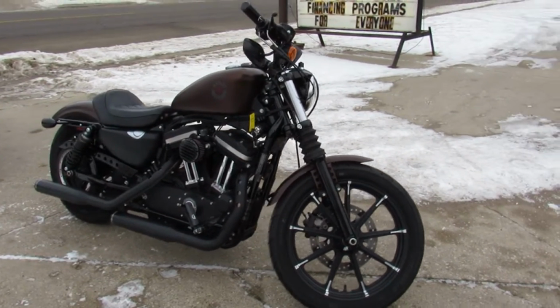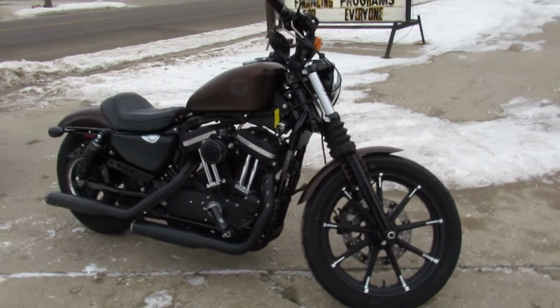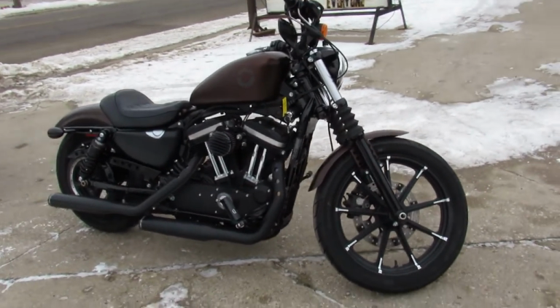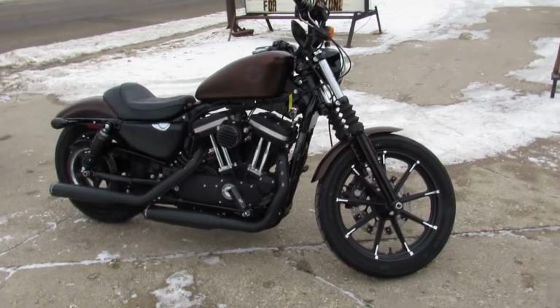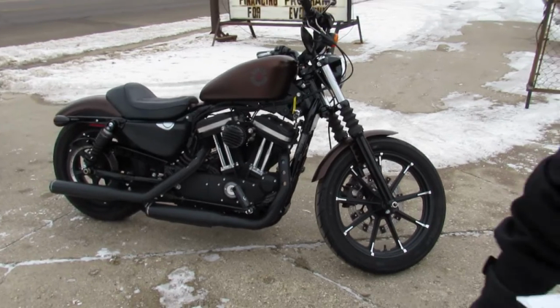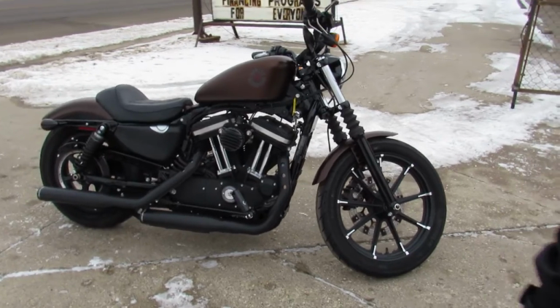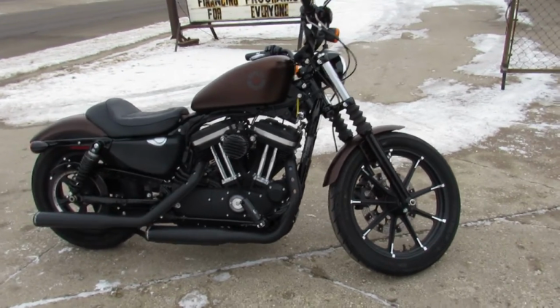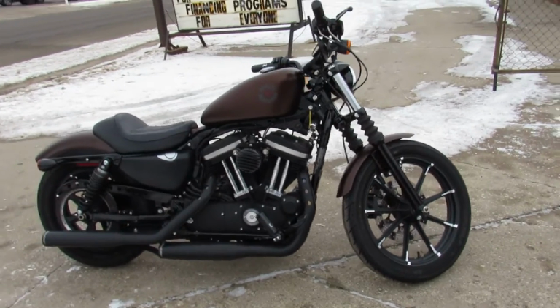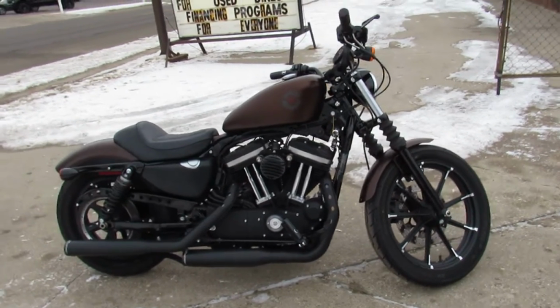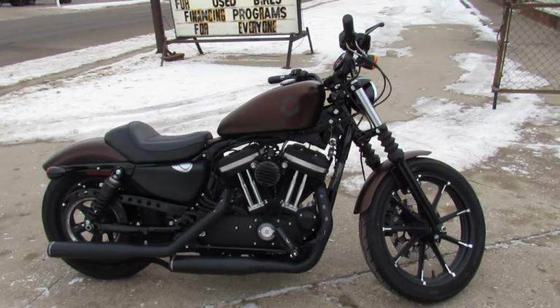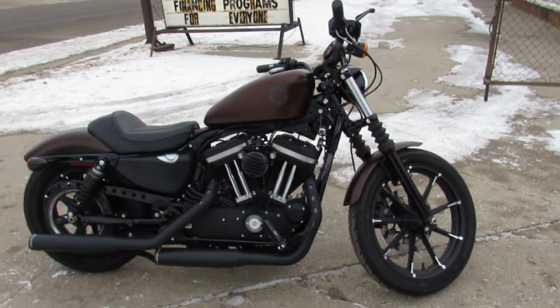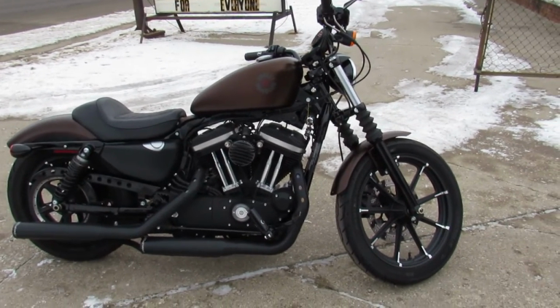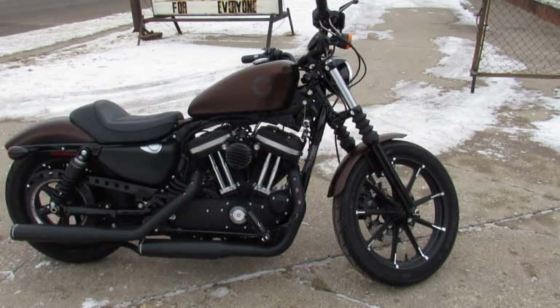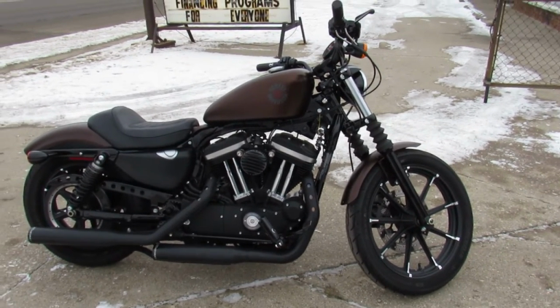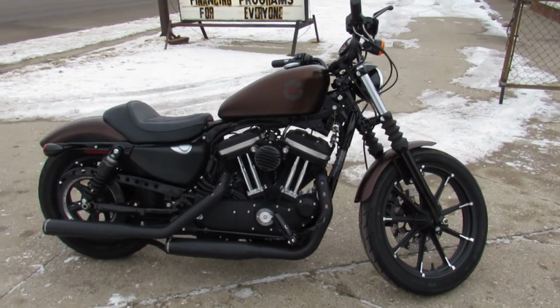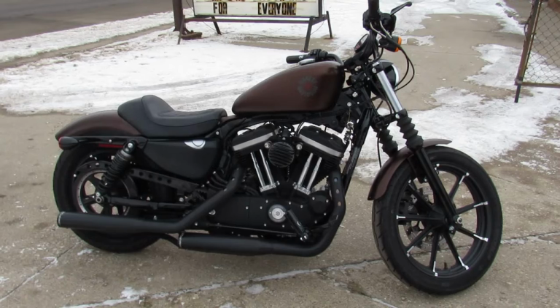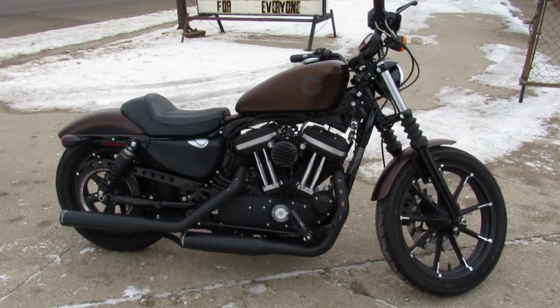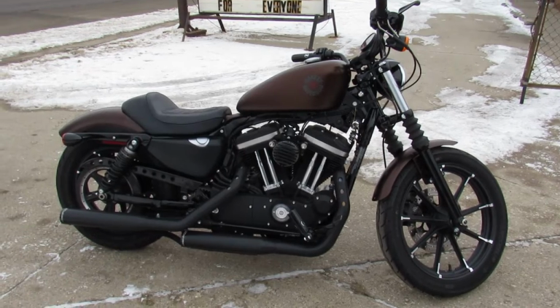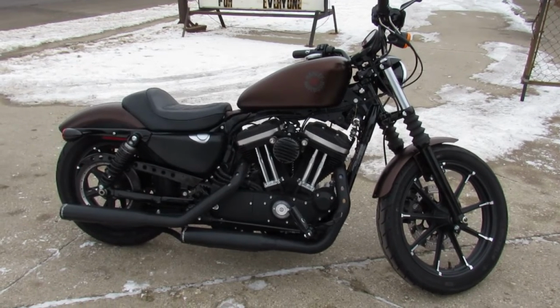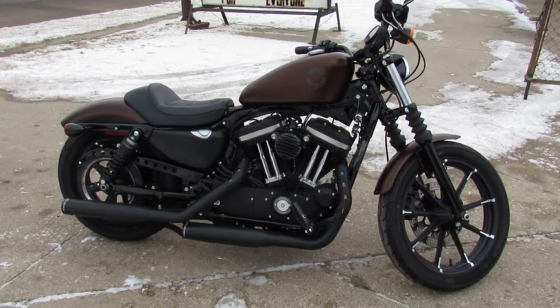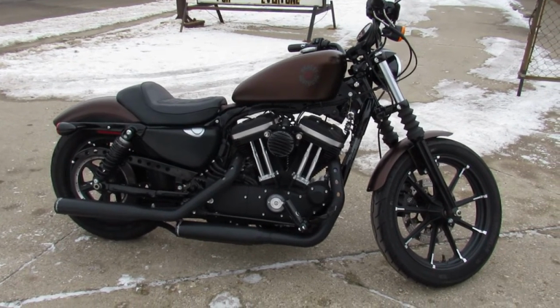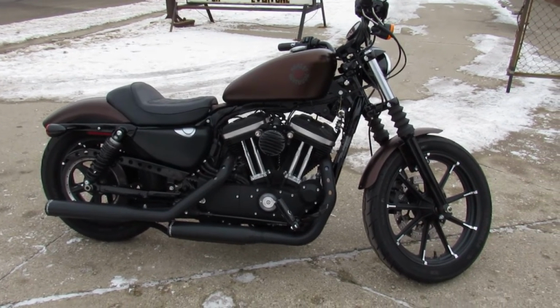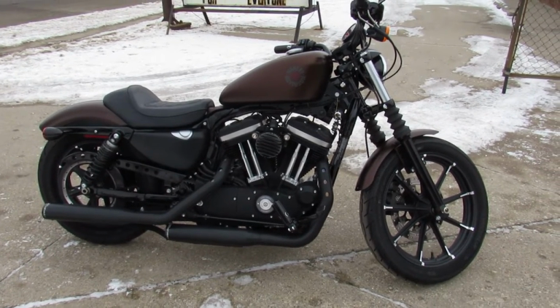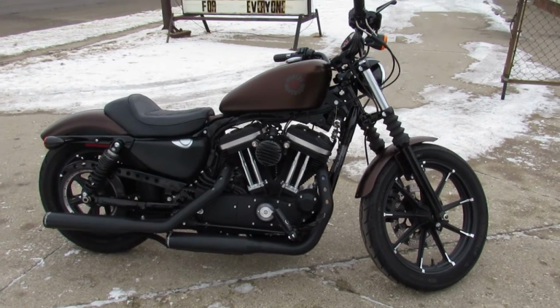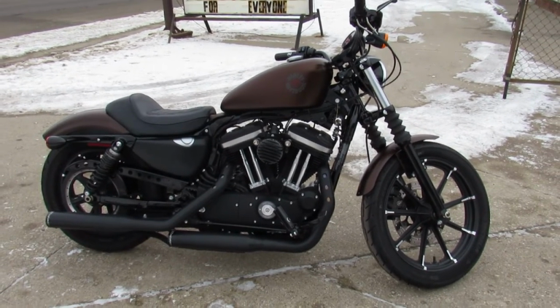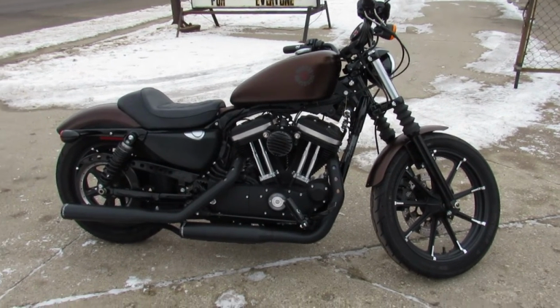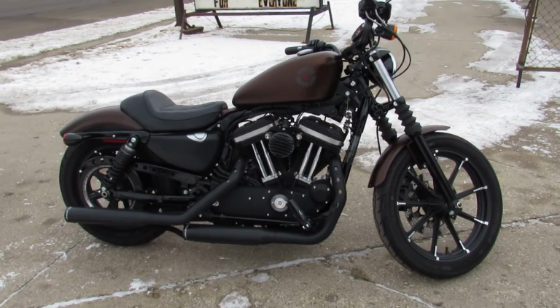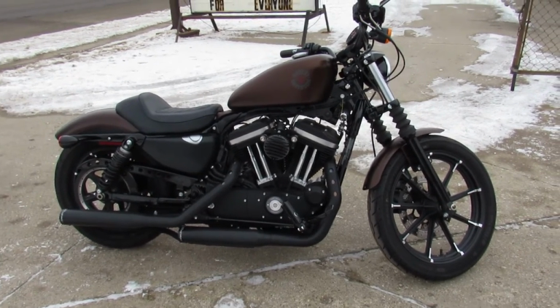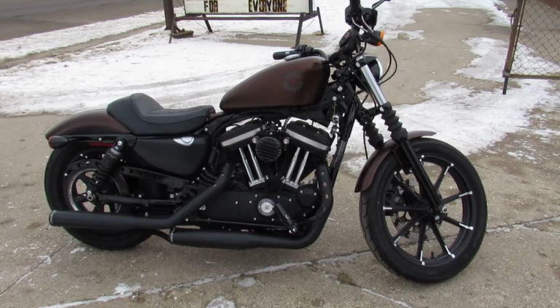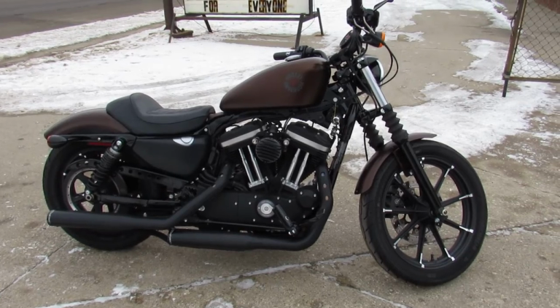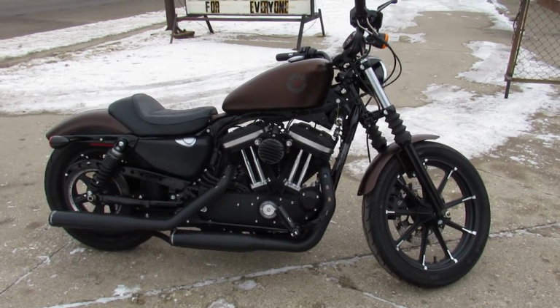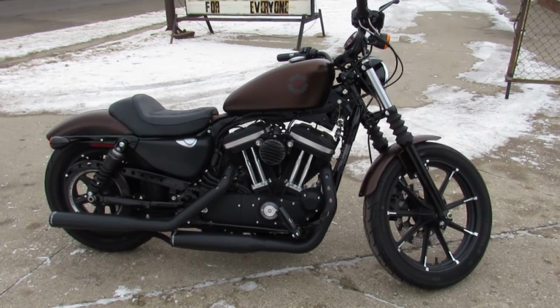It's been inspected, all the fluids have been changed, it's been certified, and there's a warranty available — so you guys can buy with confidence. We've got over 500 used bikes in here now, so take a look at our website at approvalpowersports.com.